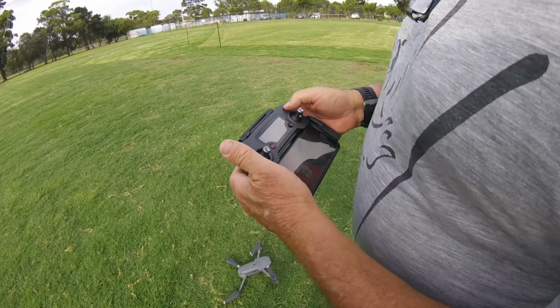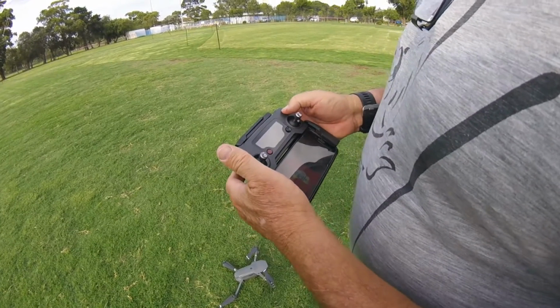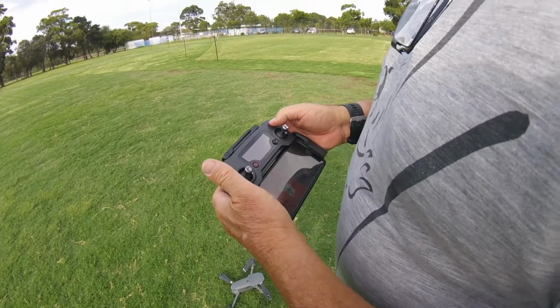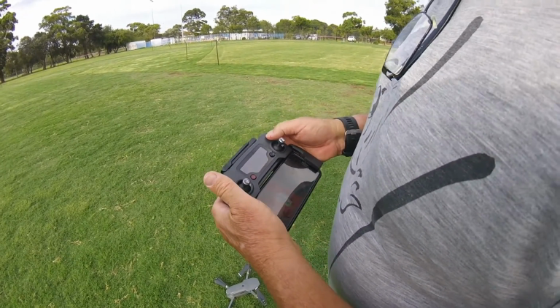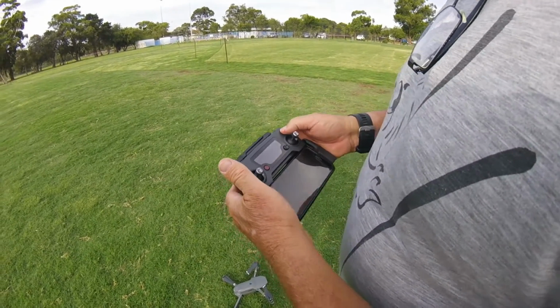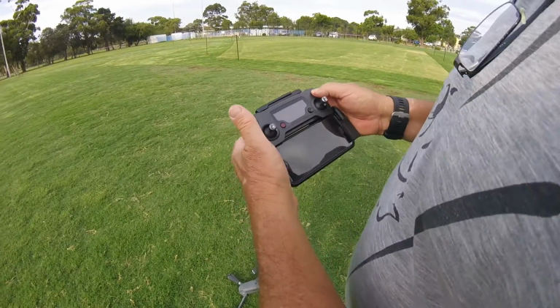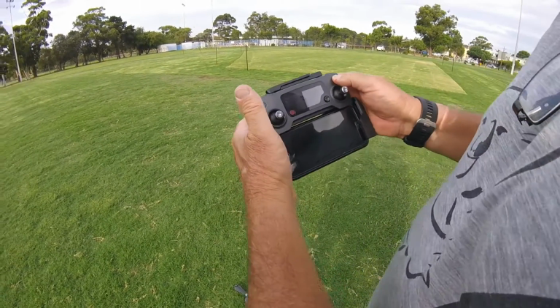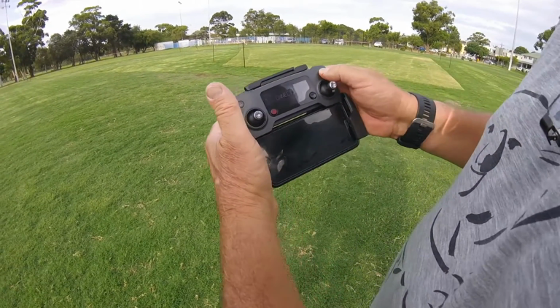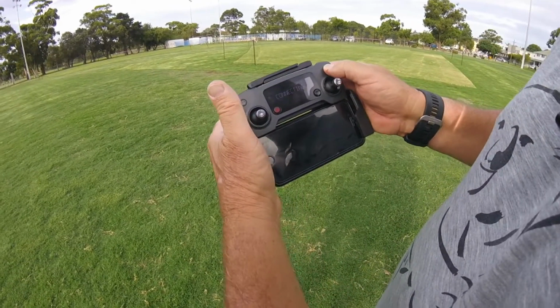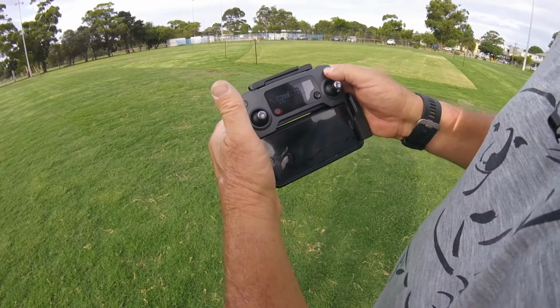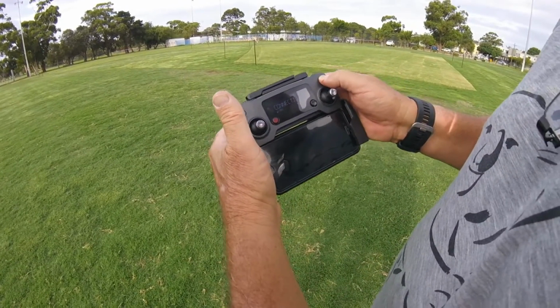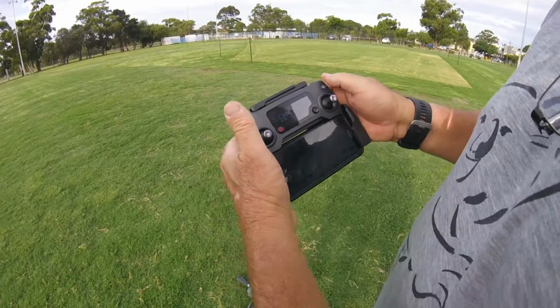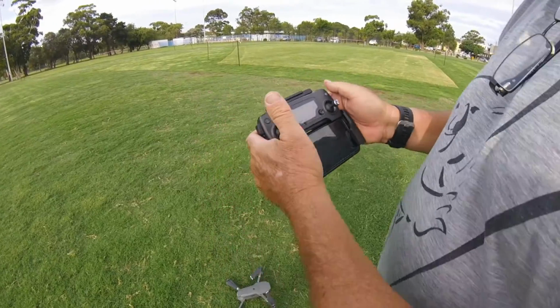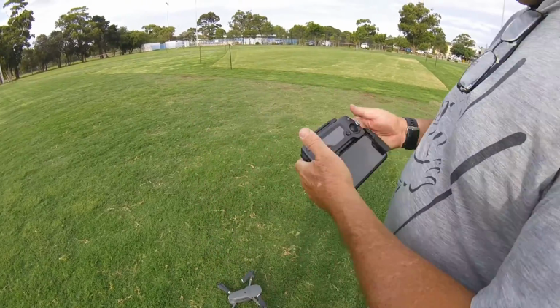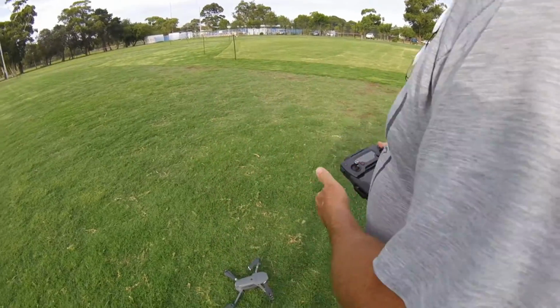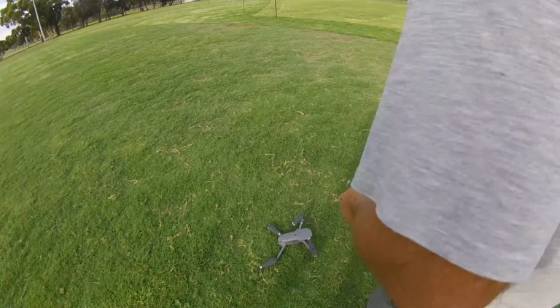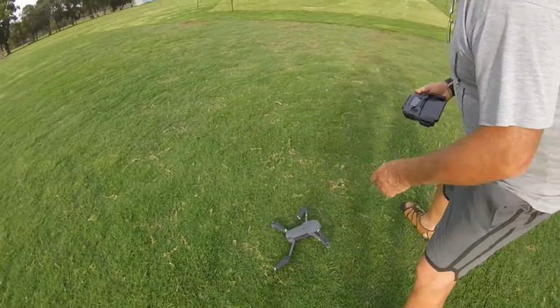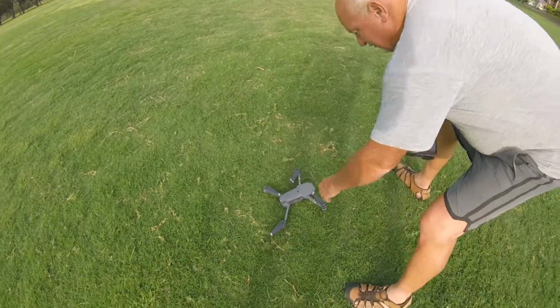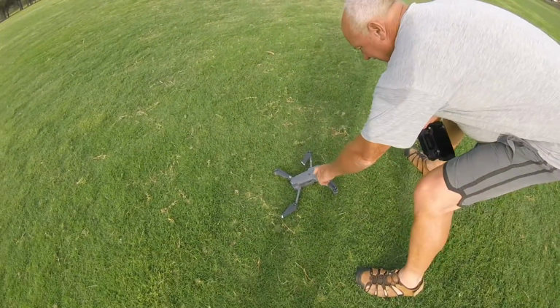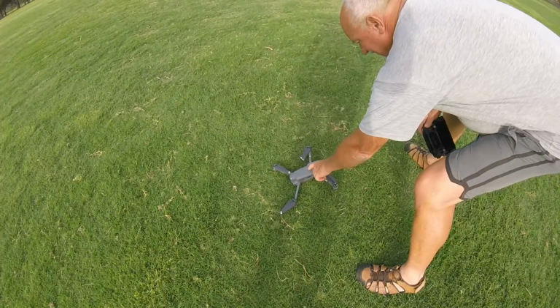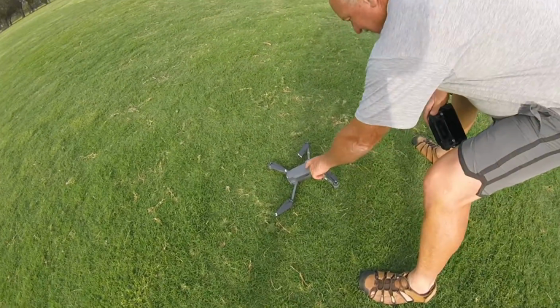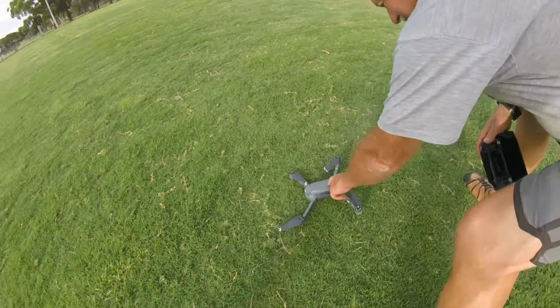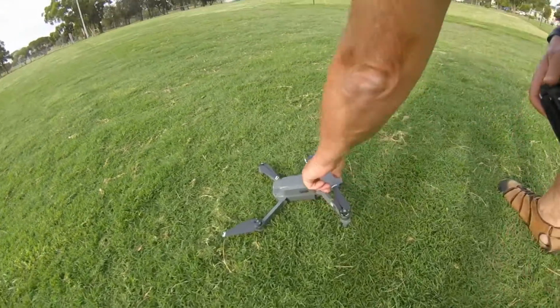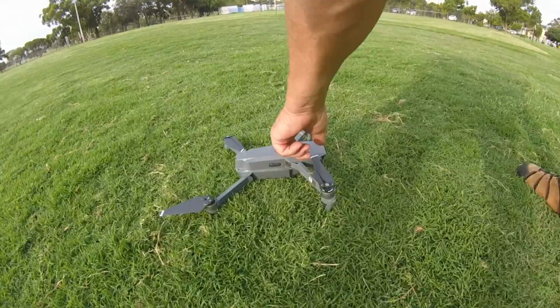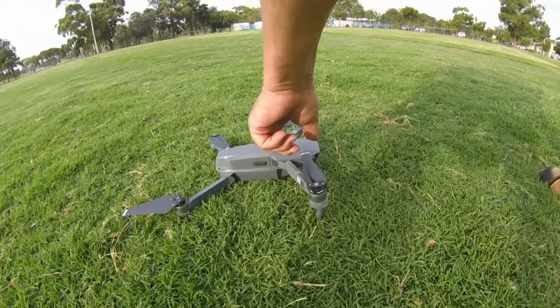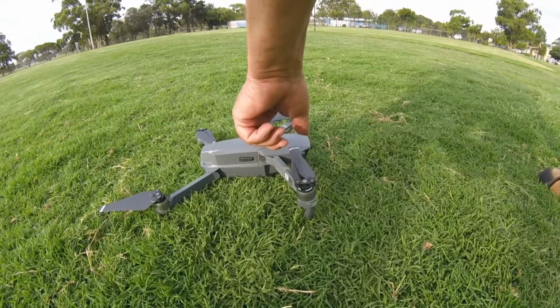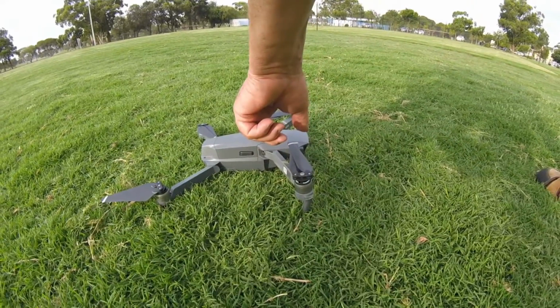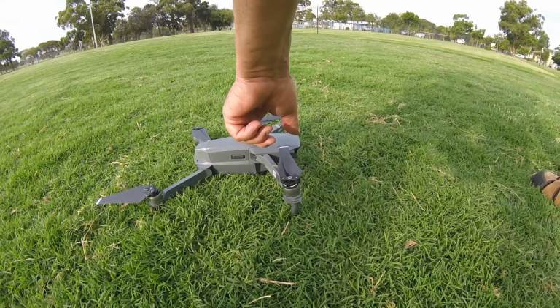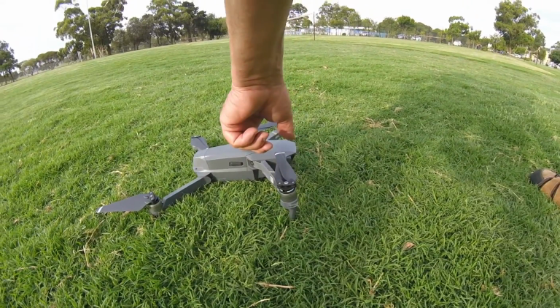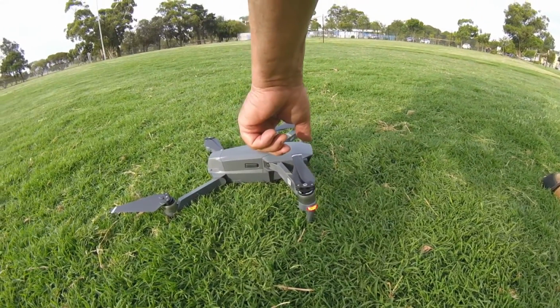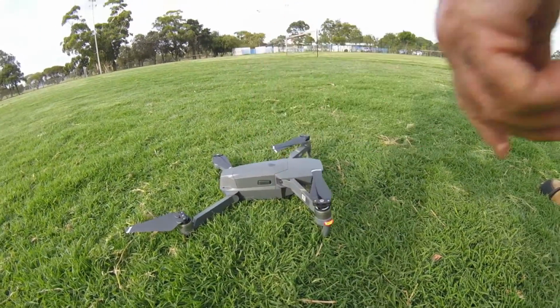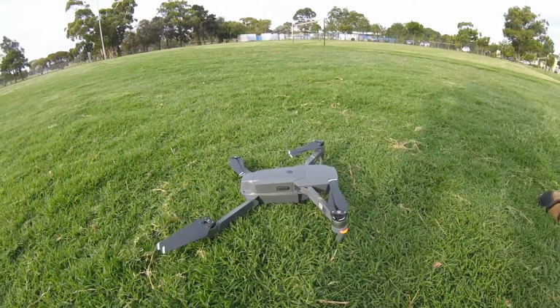To turn it on you just double click and hold it down — one, two — there you go, it's on and connecting. The same with the drone: two clicks, one, two, and hold it for three seconds. Simple as that.